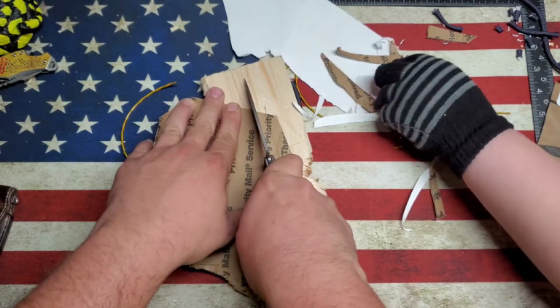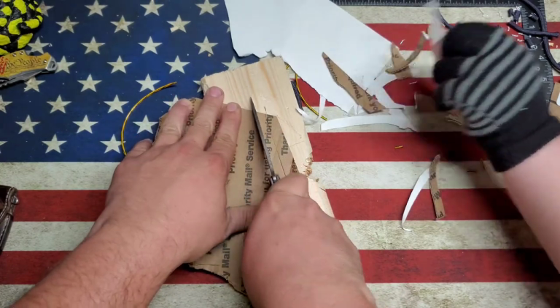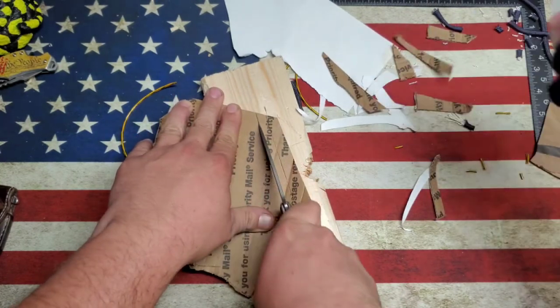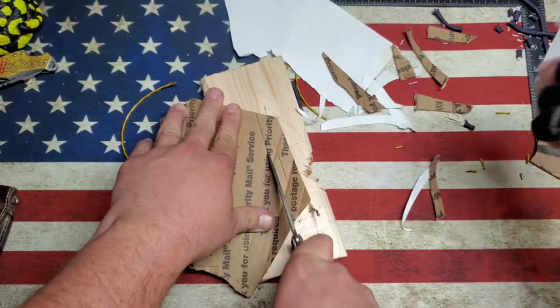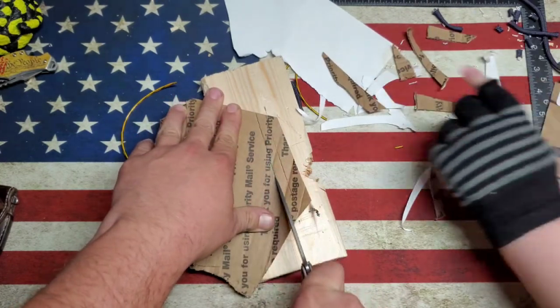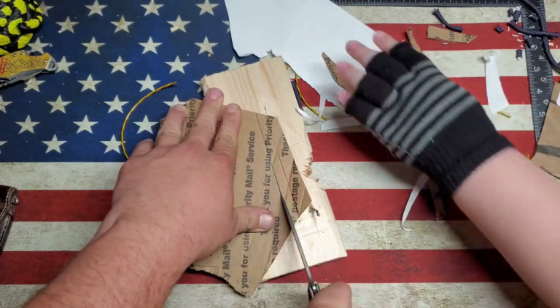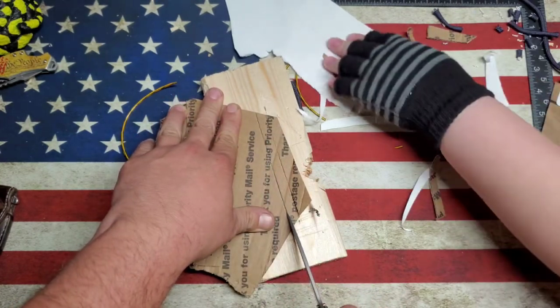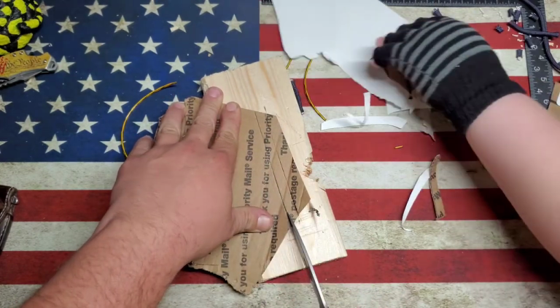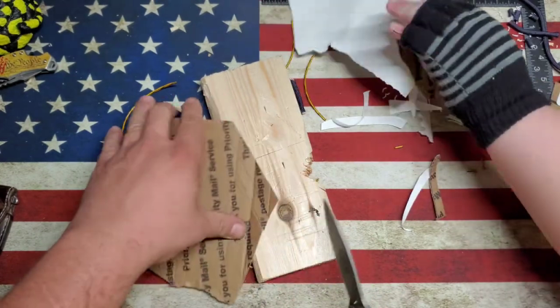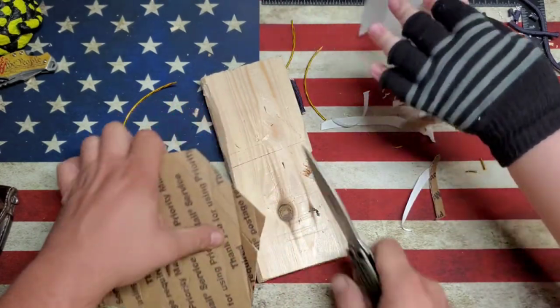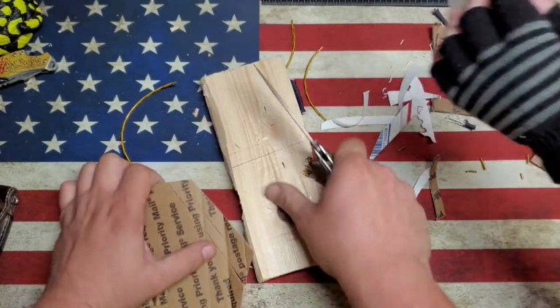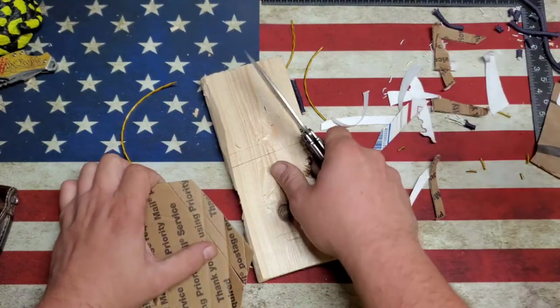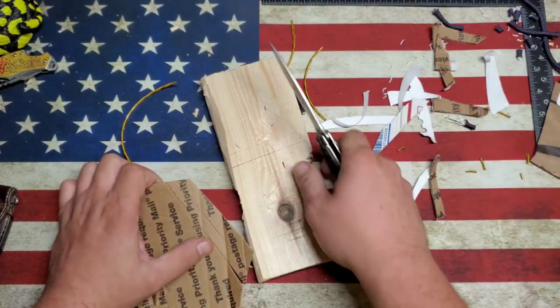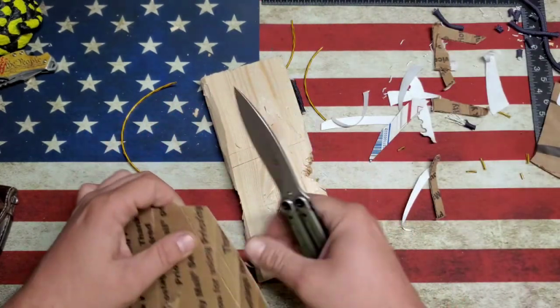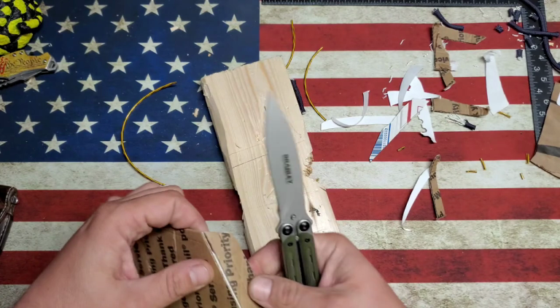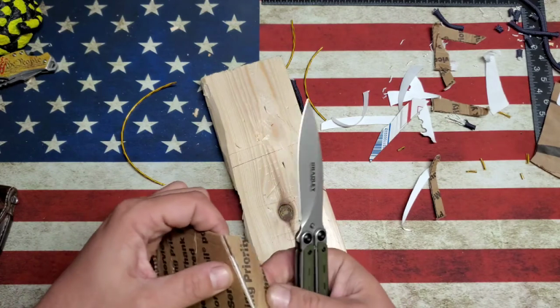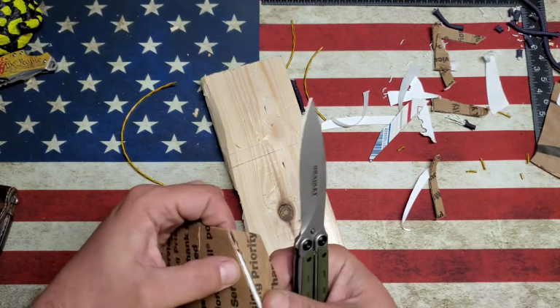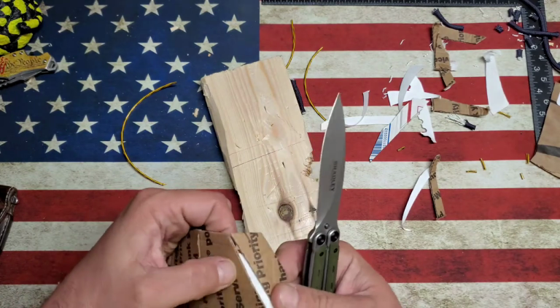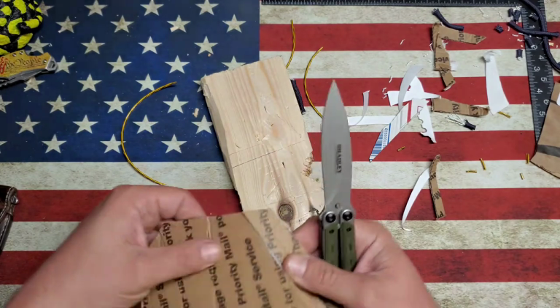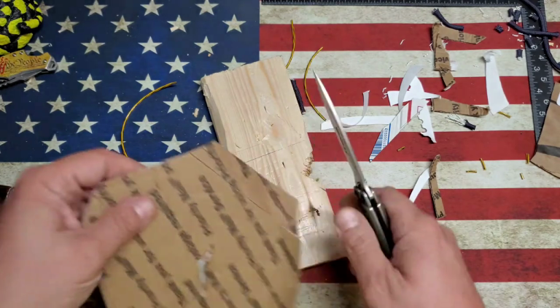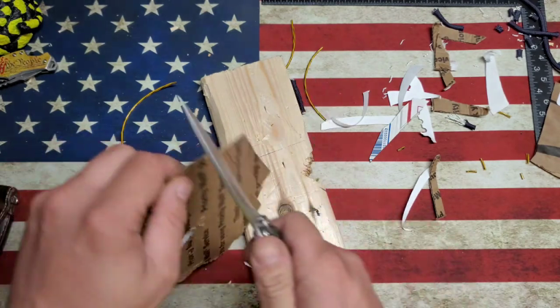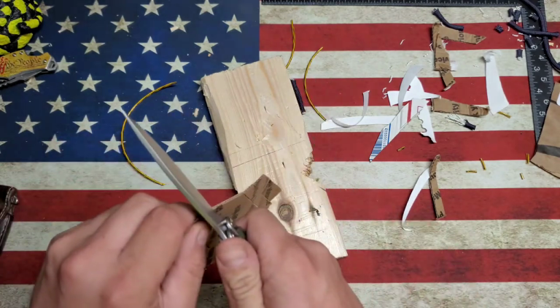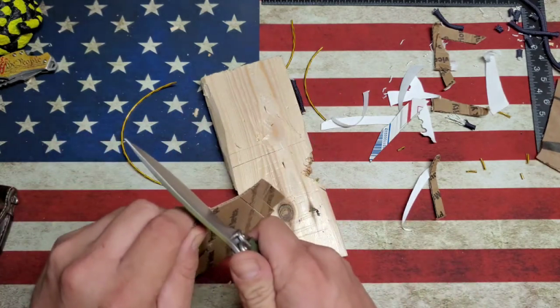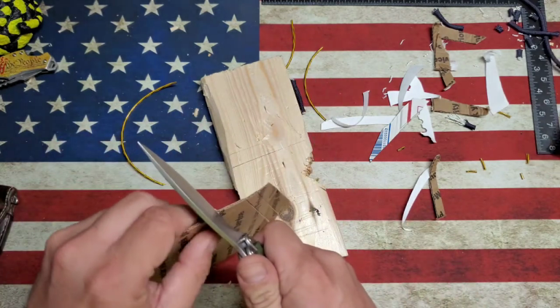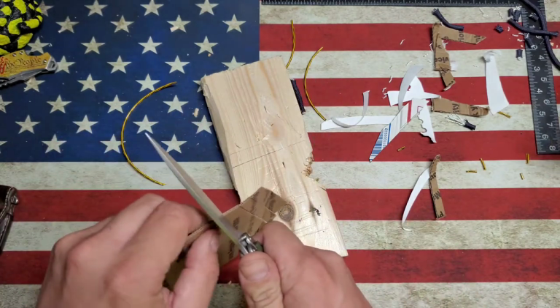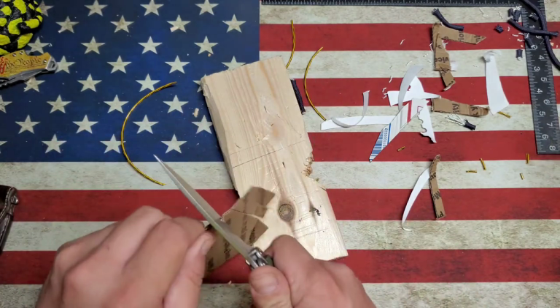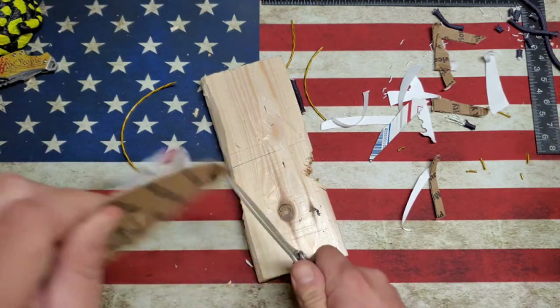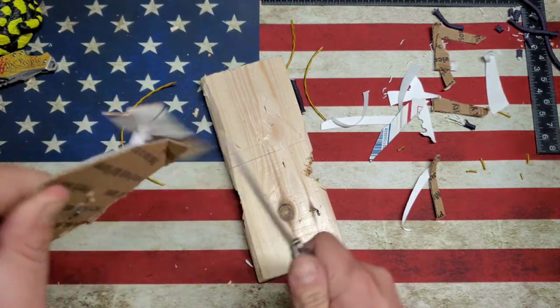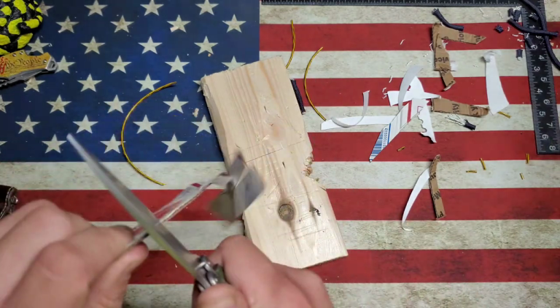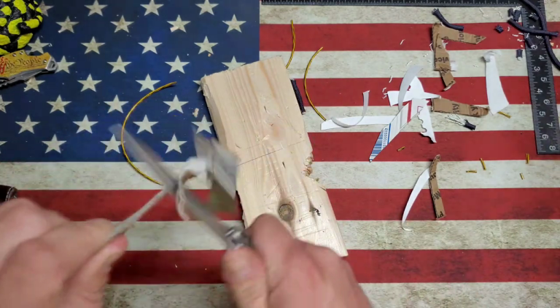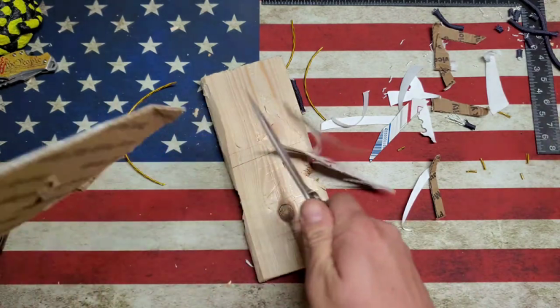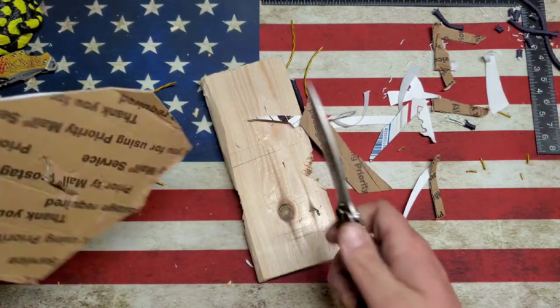It does a pretty good job on wood — you've got to push kind of hard. I'm not really digging too deep into the wood, which is nice. Not really your typical box cutter, but it does have a really nice point.